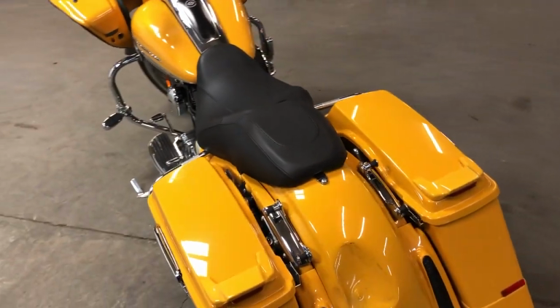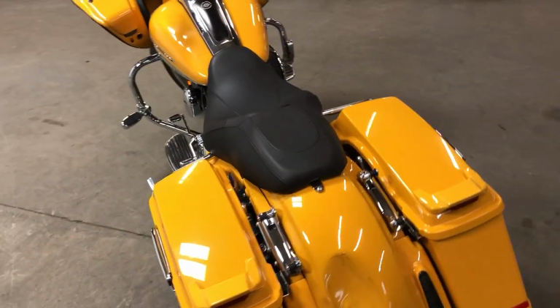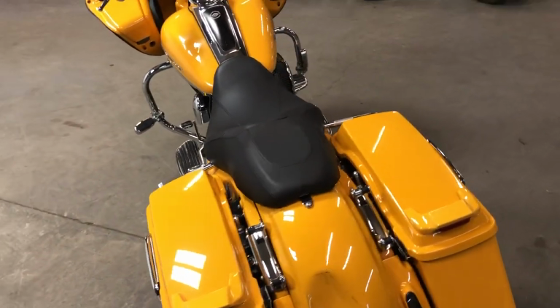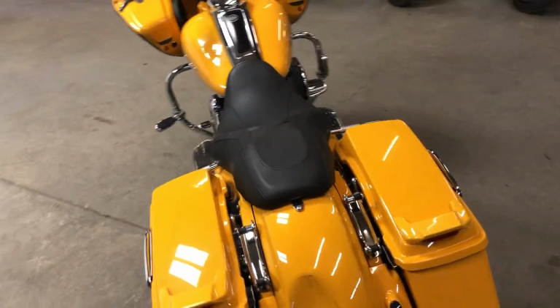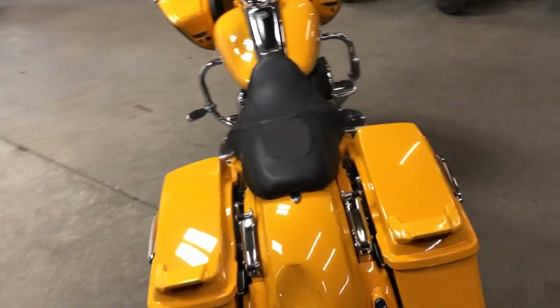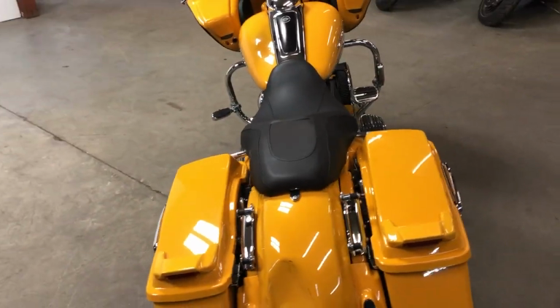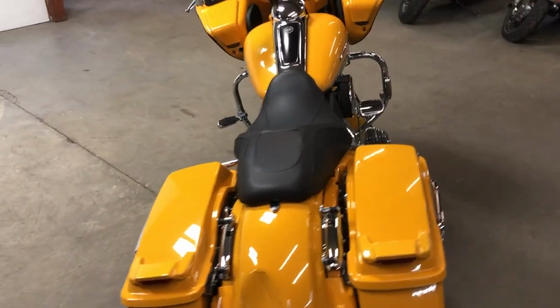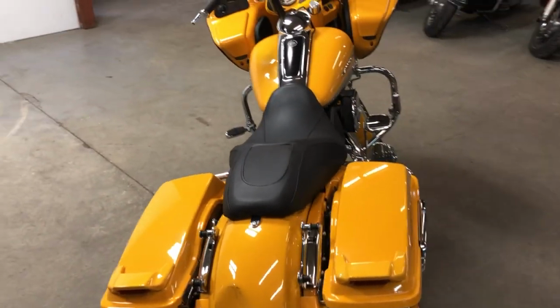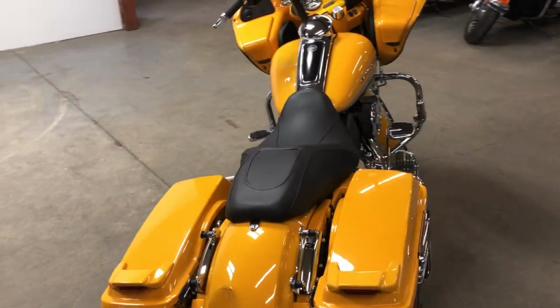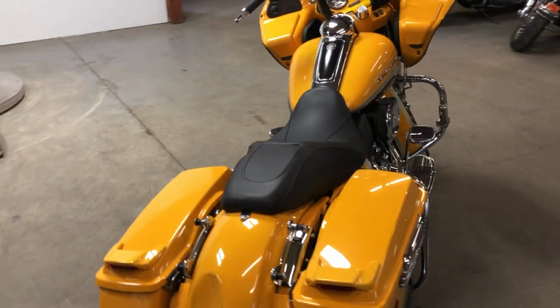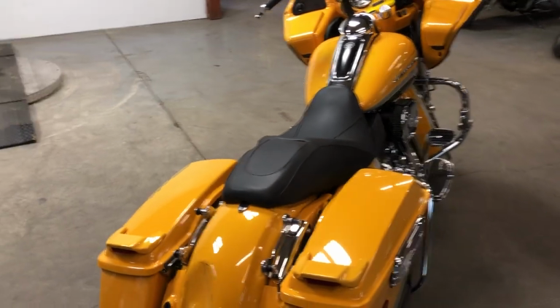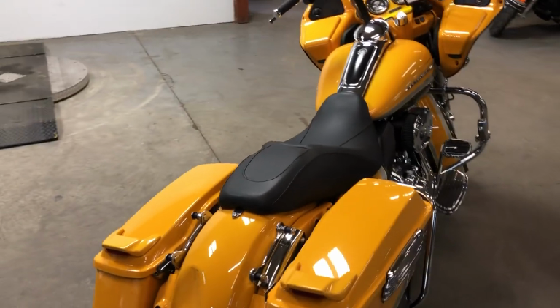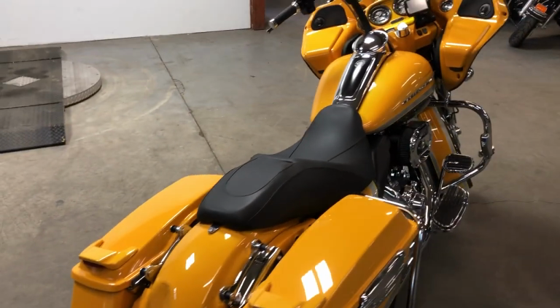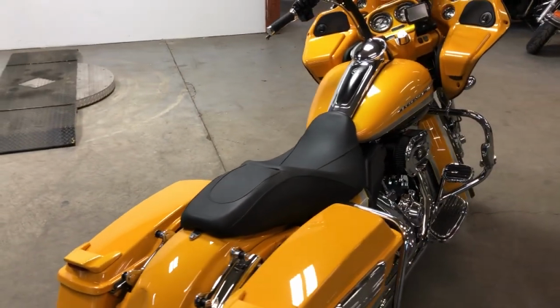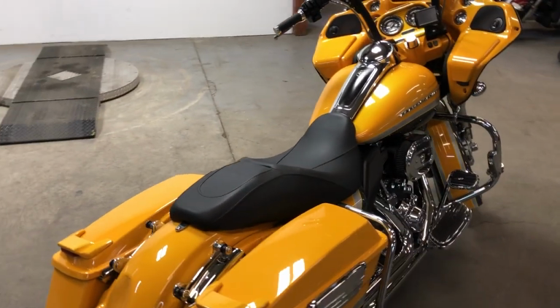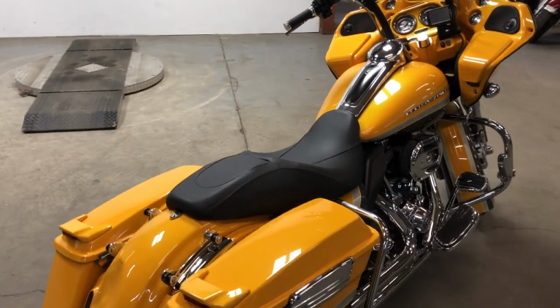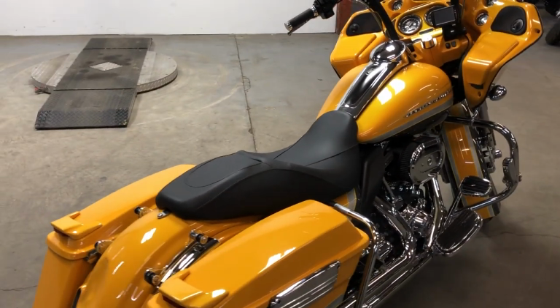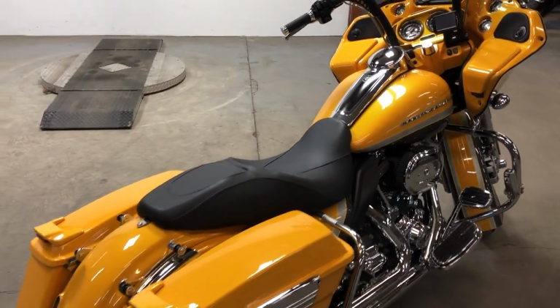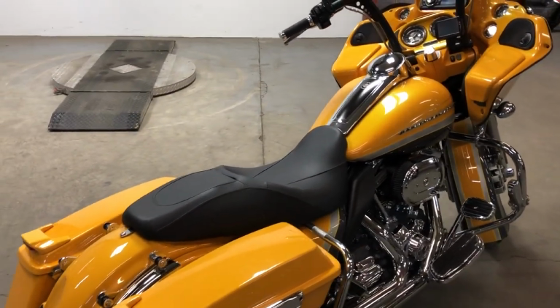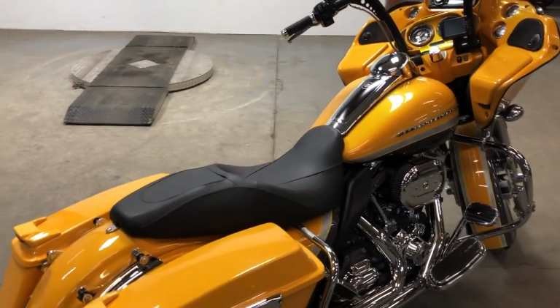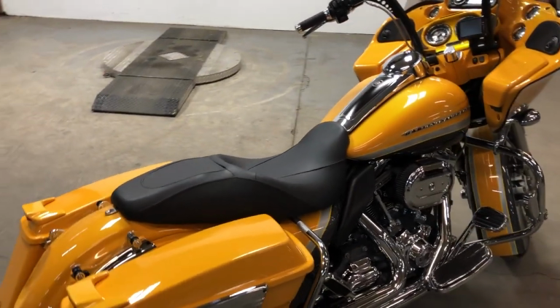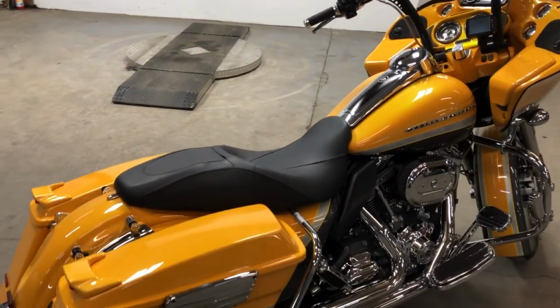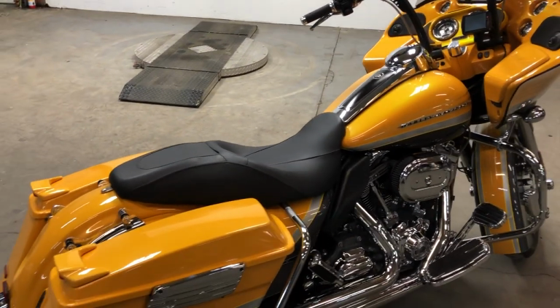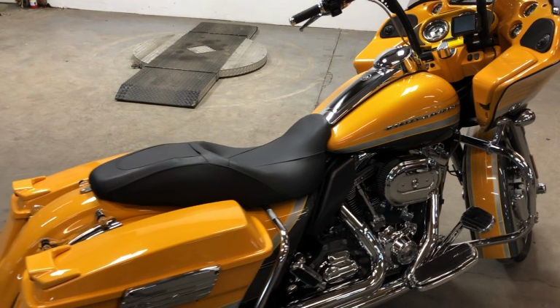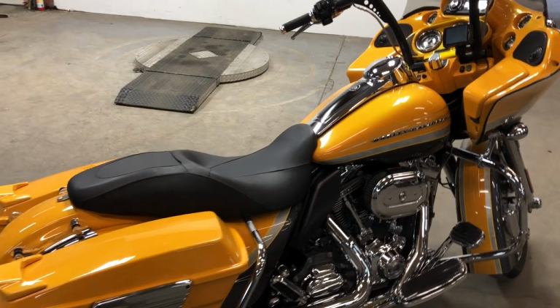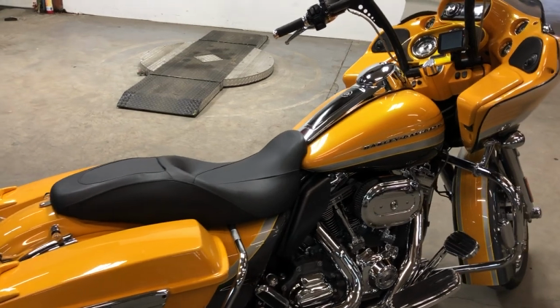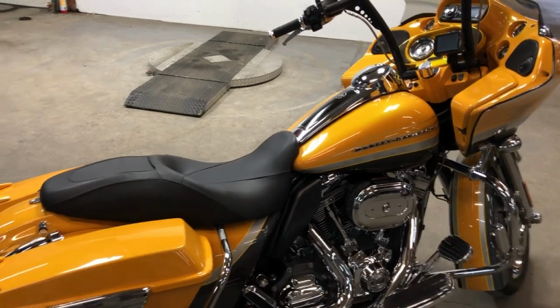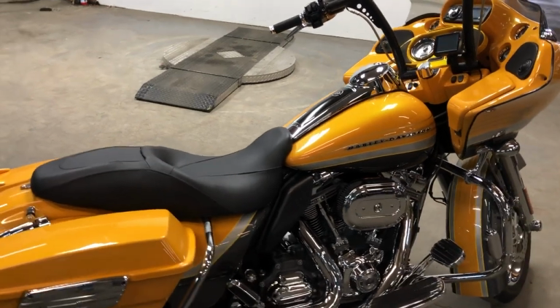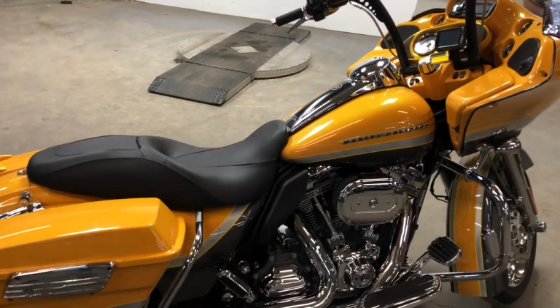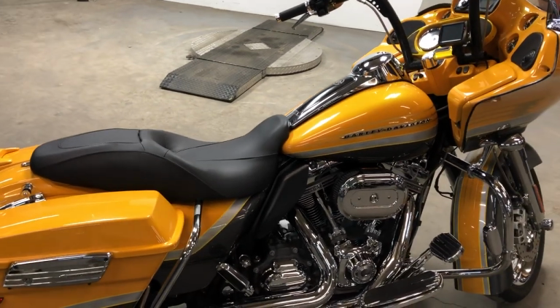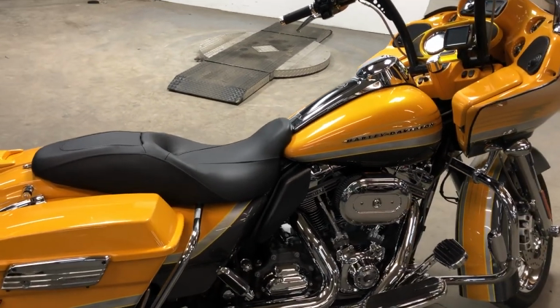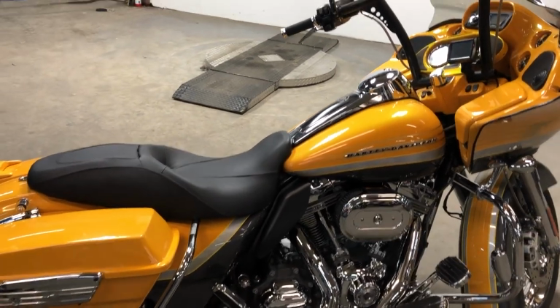Ton of bike for the money — only $99.99 and you guys can own this one. That's an 09 CVO Road Glide. Give us a call, we'll get it done. 810-648-9500.